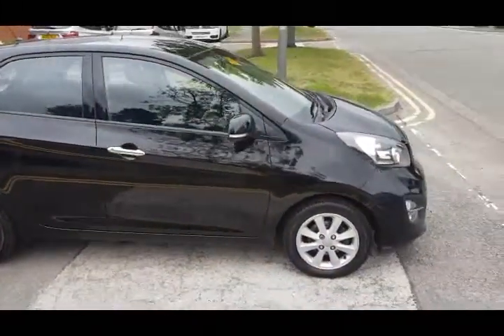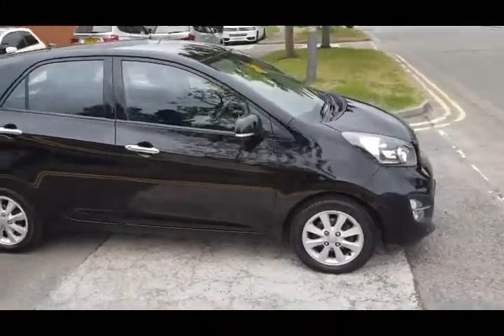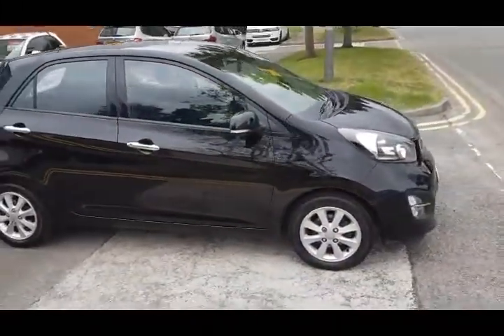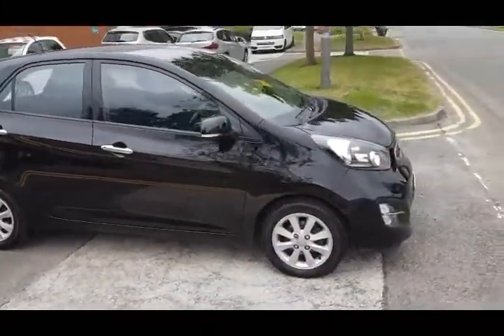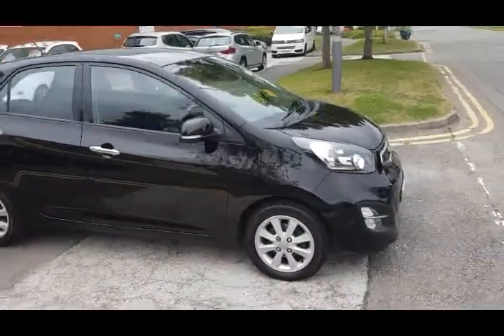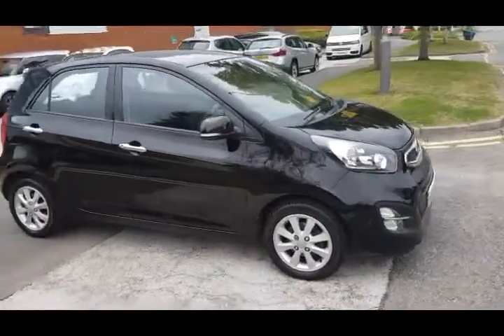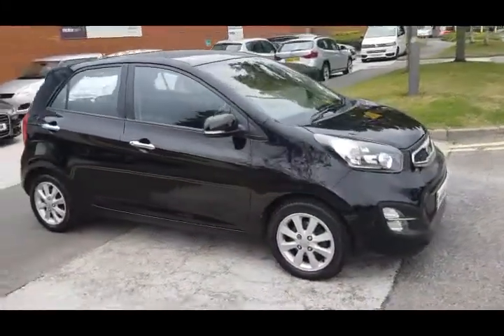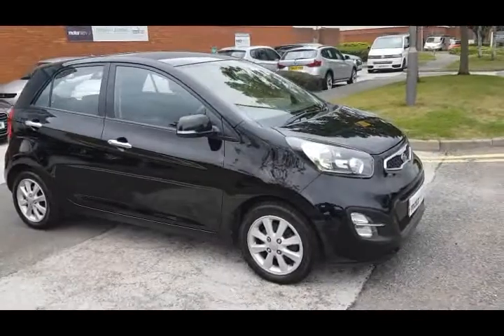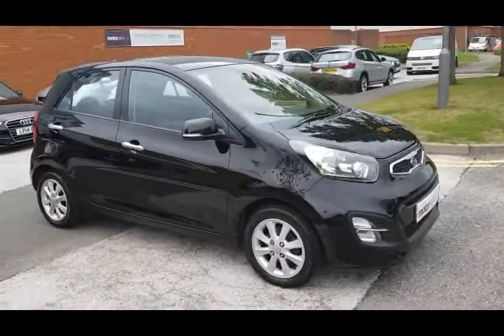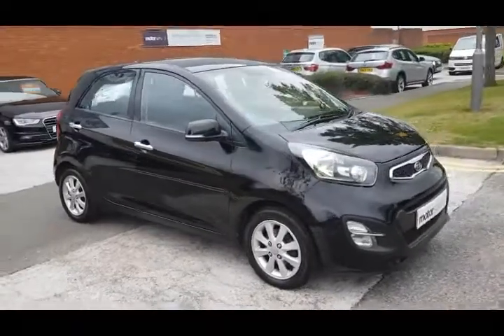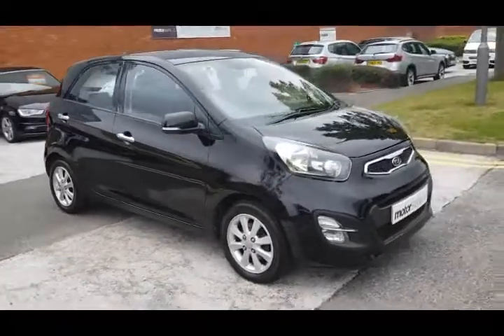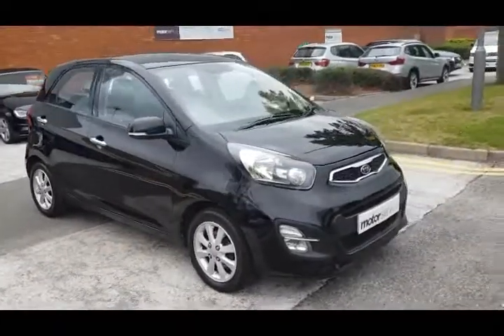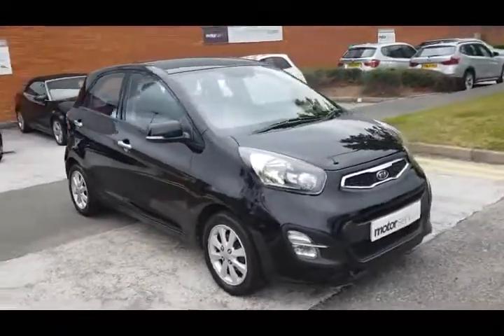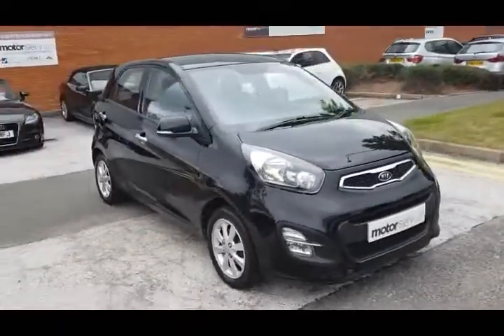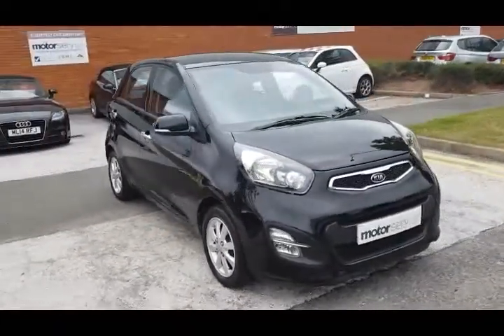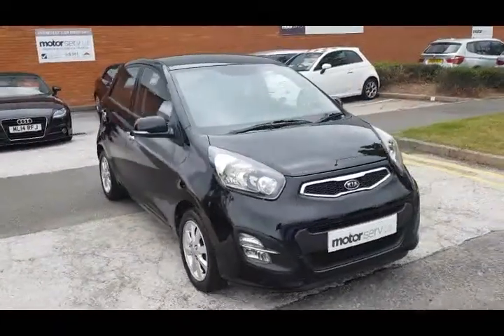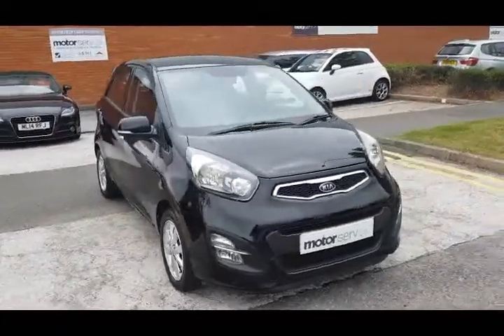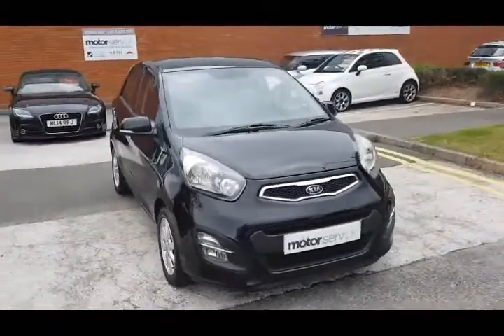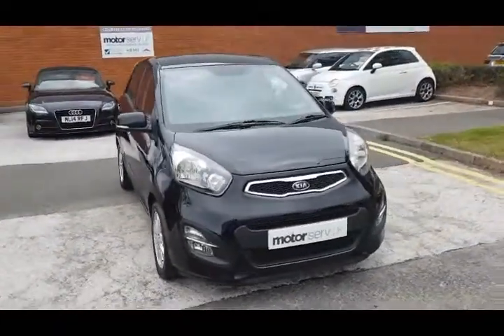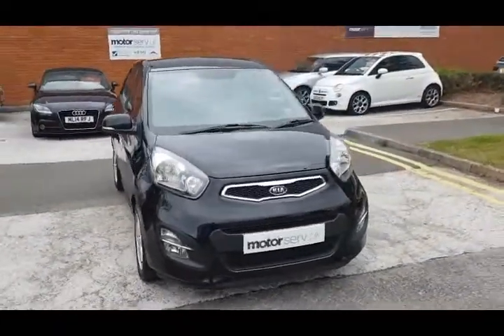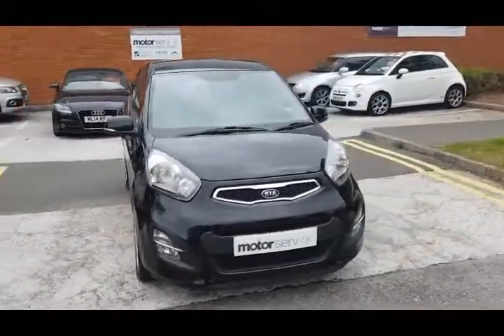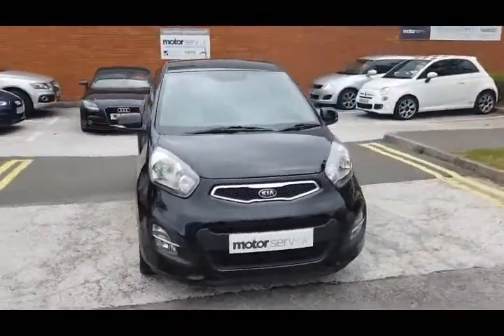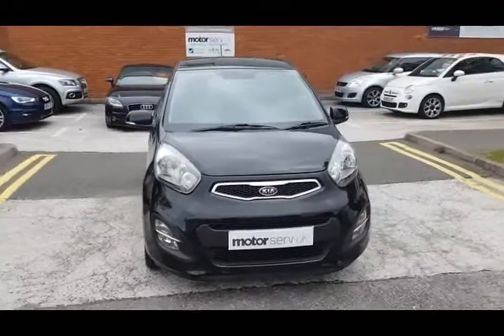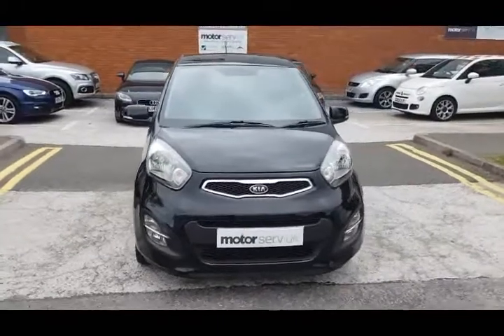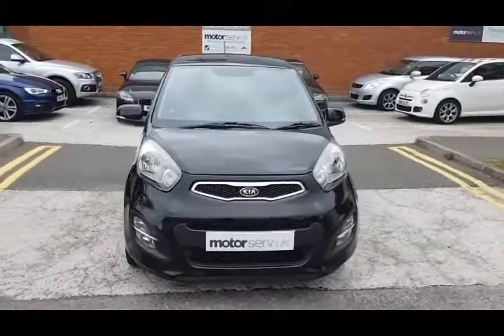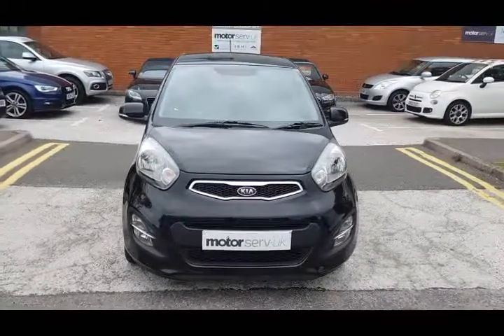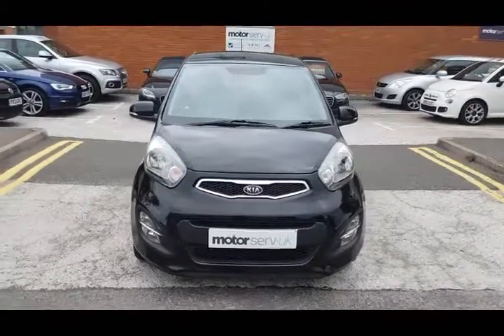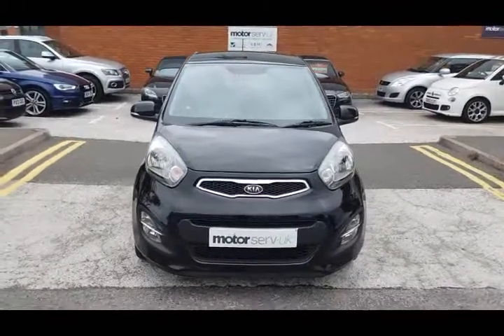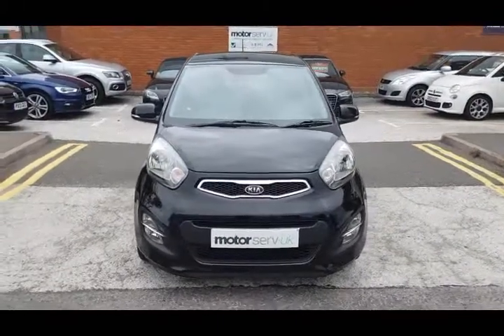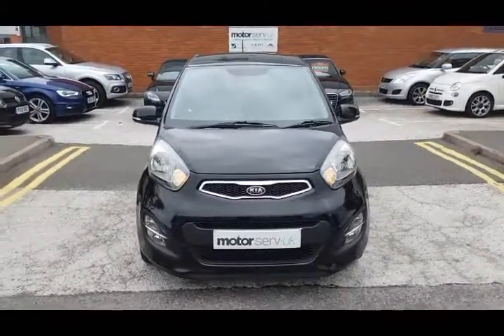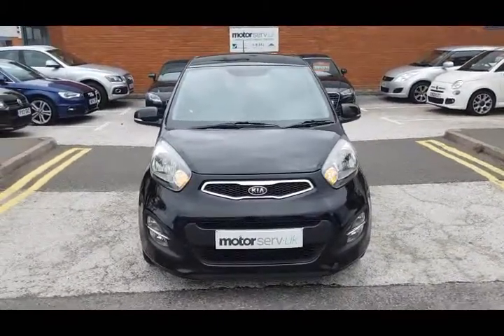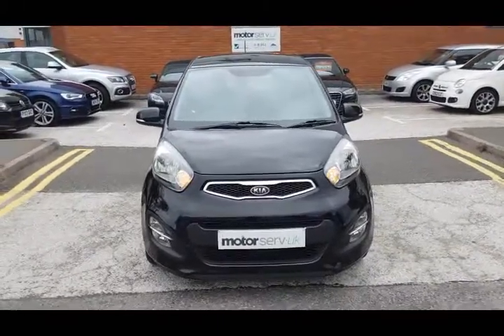Great finance package available on this car, as with all of our cars. Please get in touch for a personalized quotation or to arrange a test drive — you won't be disappointed. Thanks for watching.